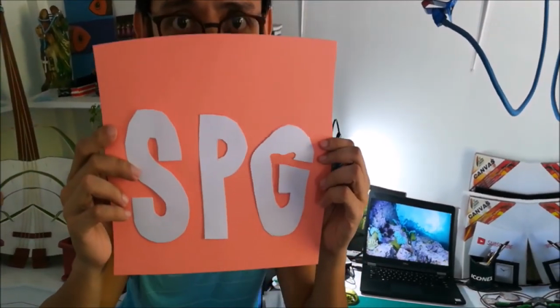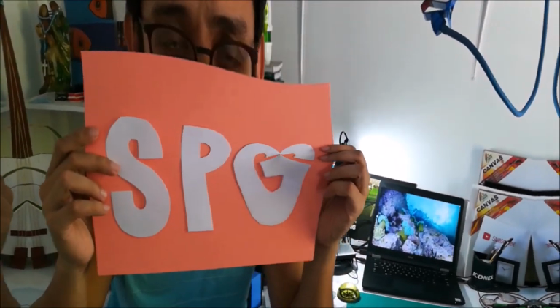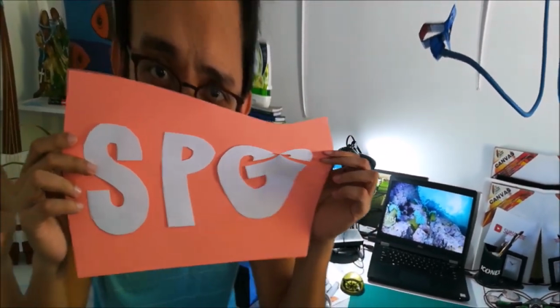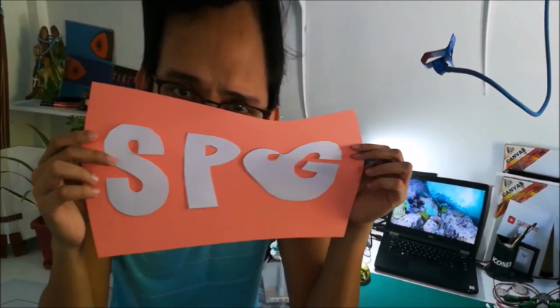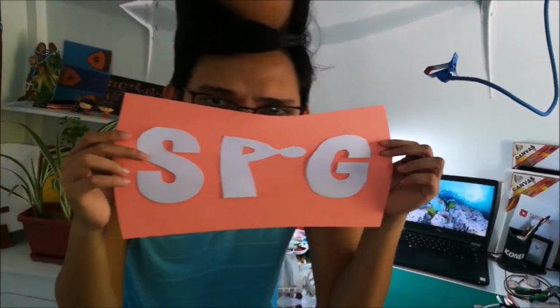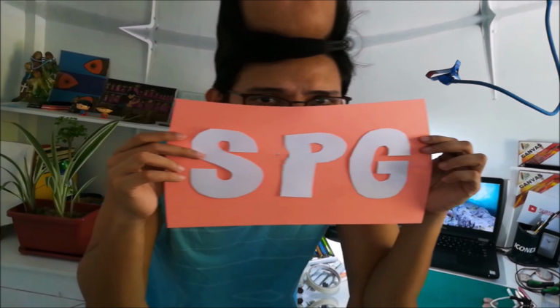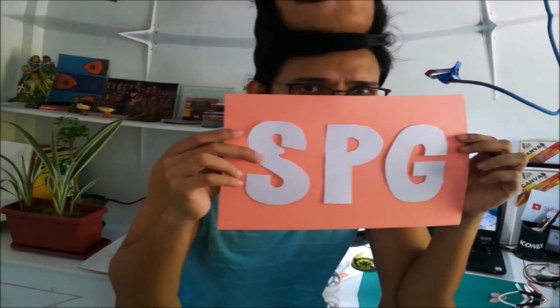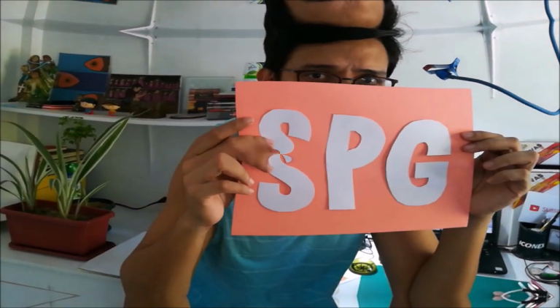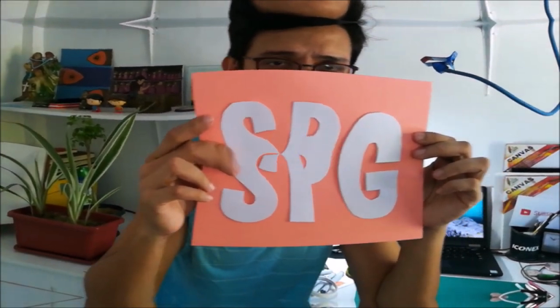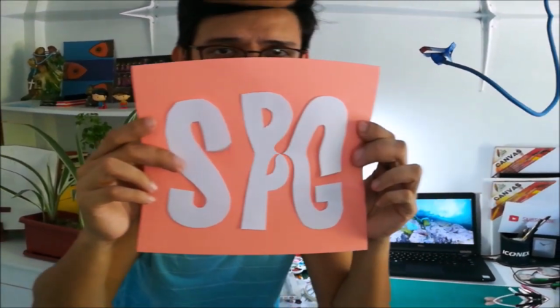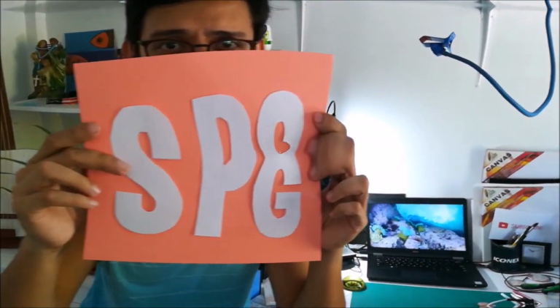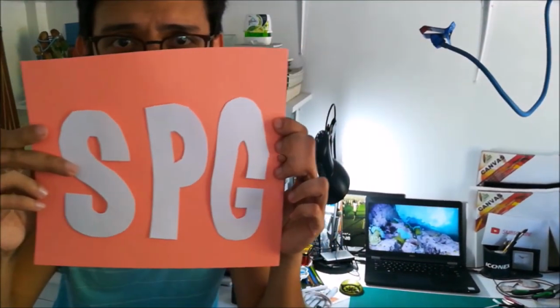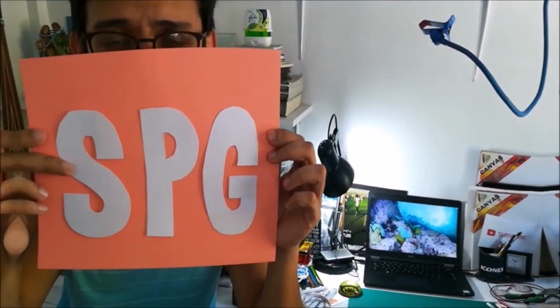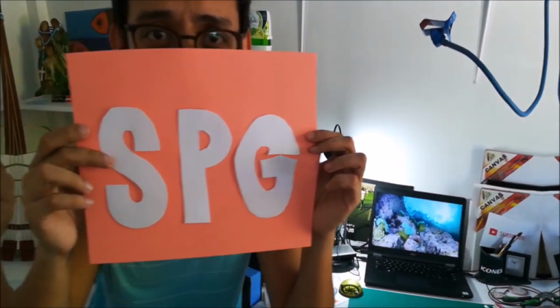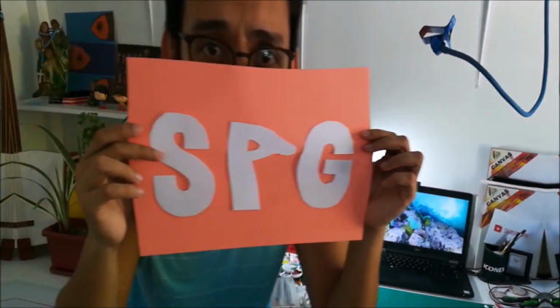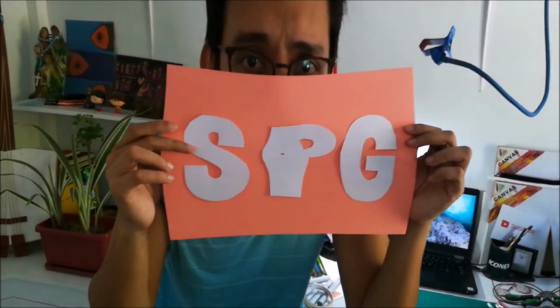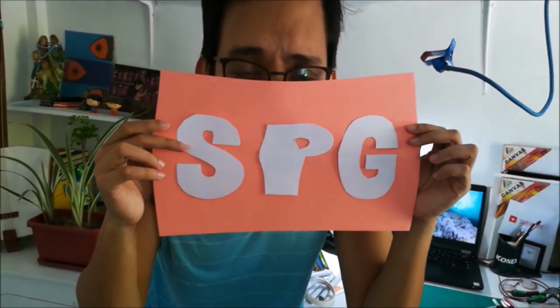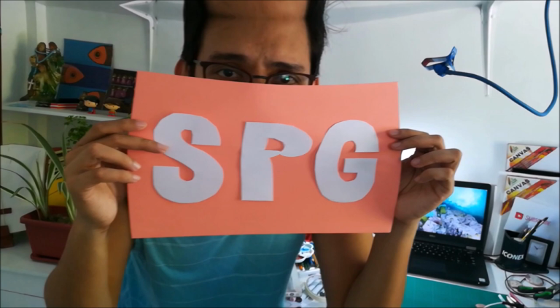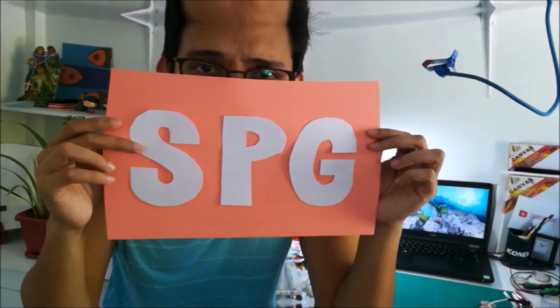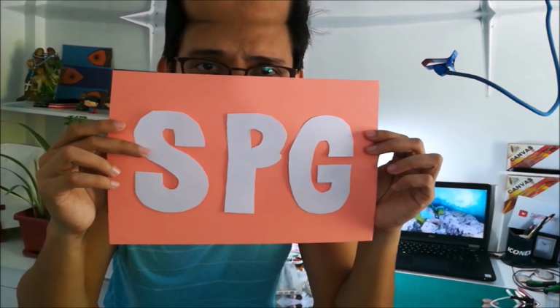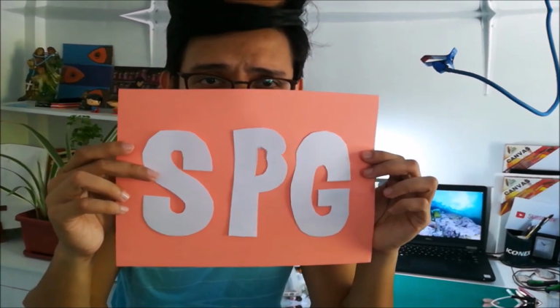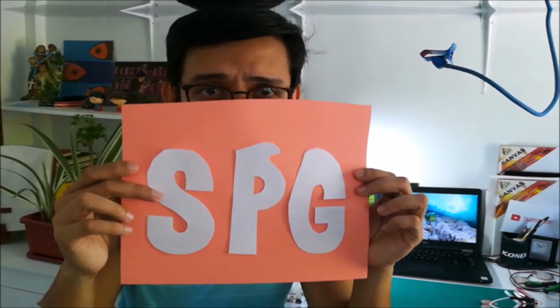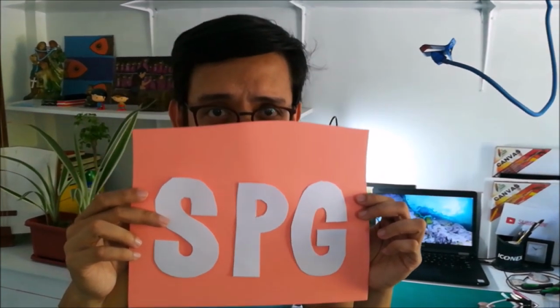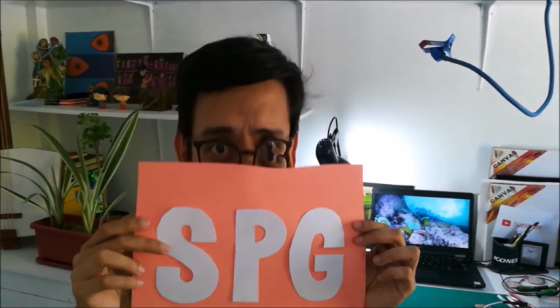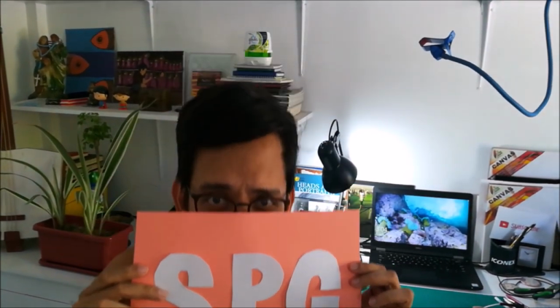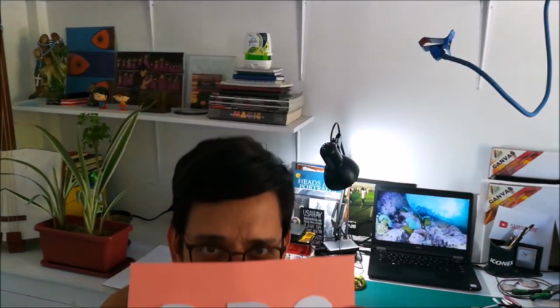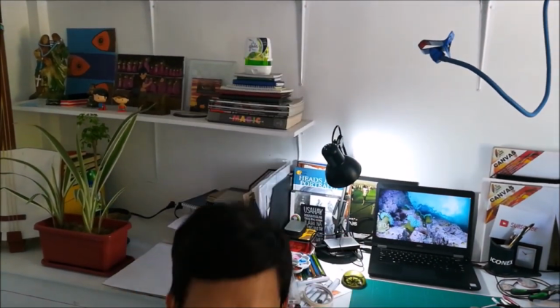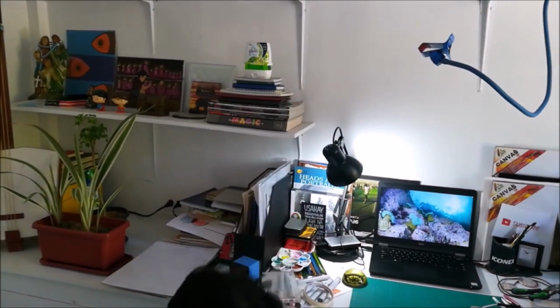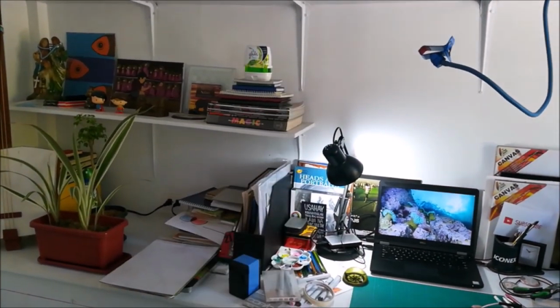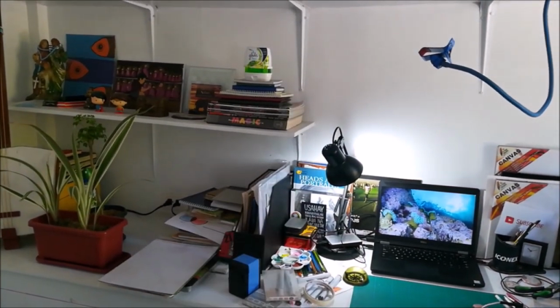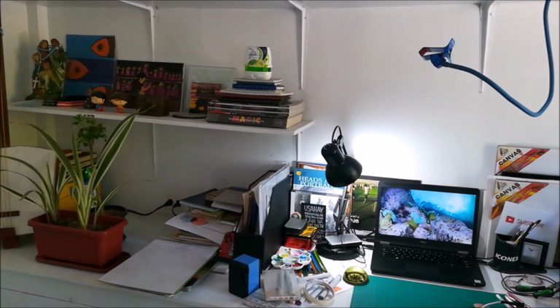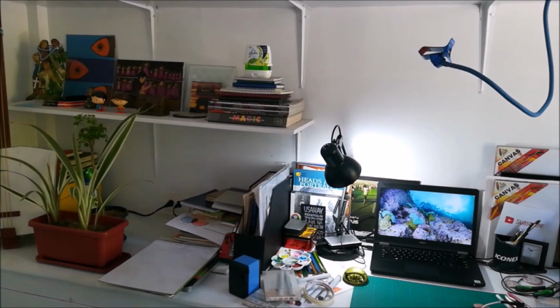This program is rated SPG. It contains scenes with themes, language, violence, sex, horror, or drugs, which may not be suitable for children. Strong parental guidance is advised.